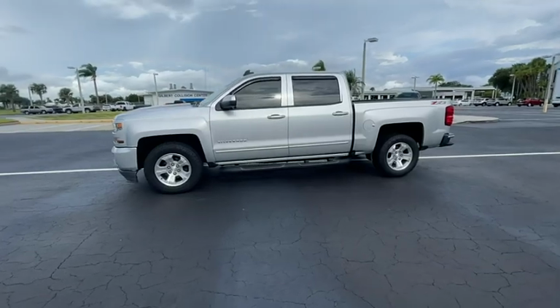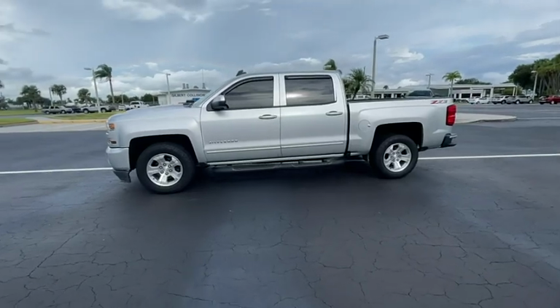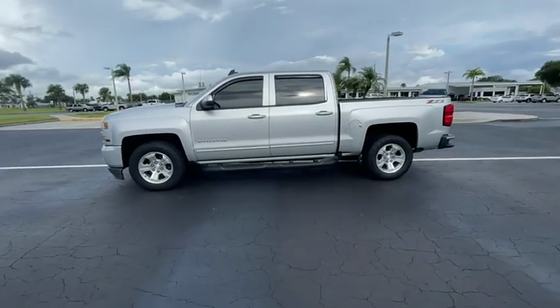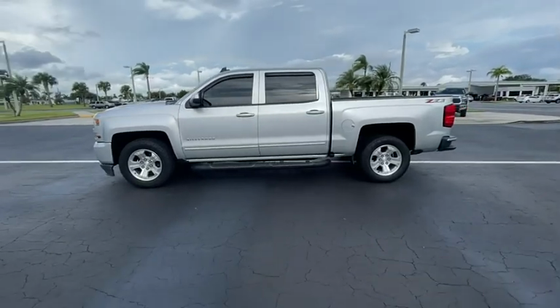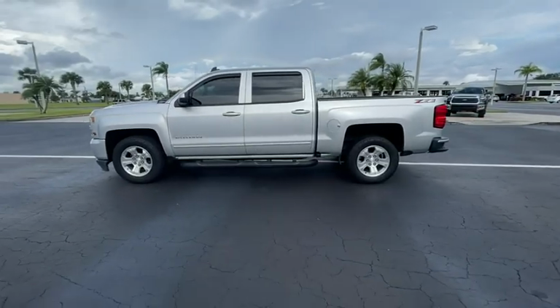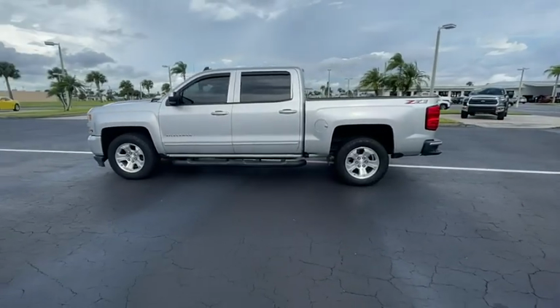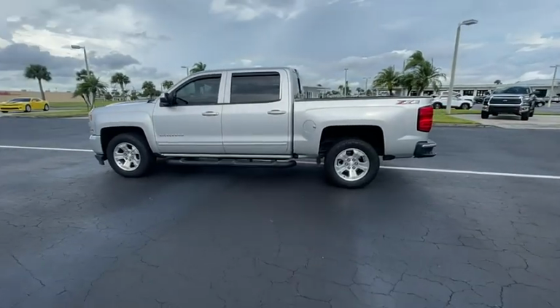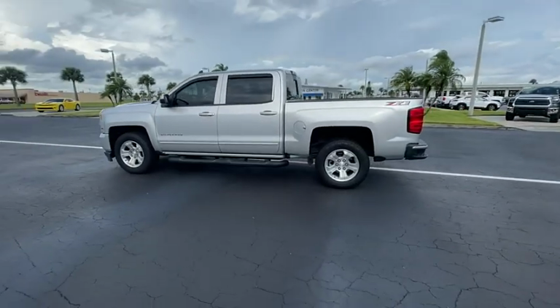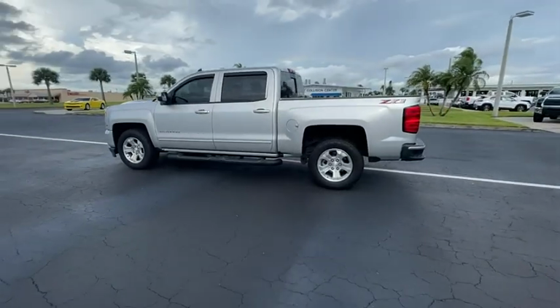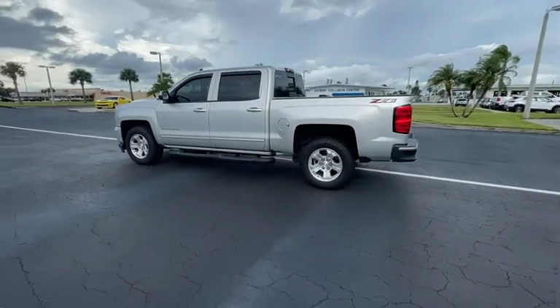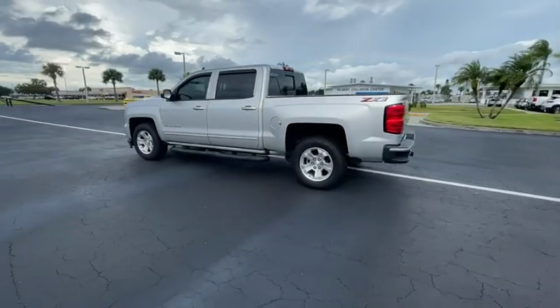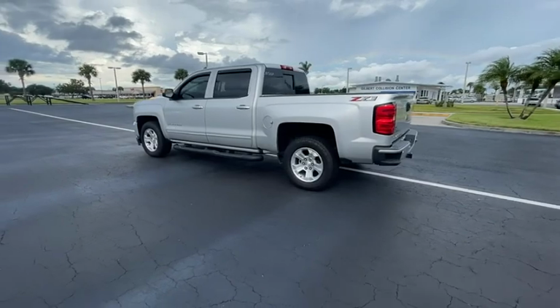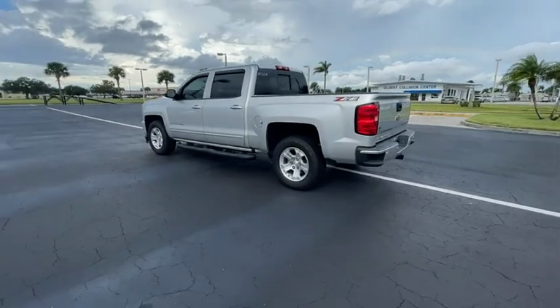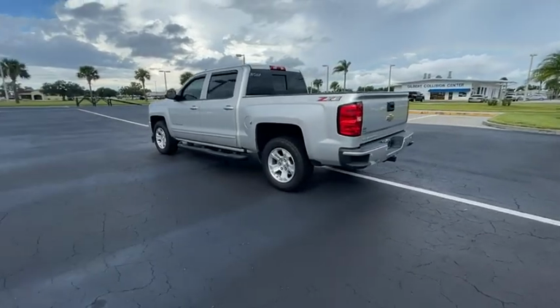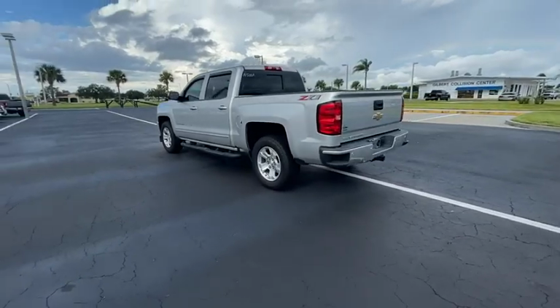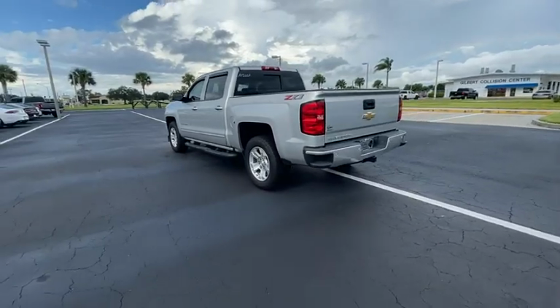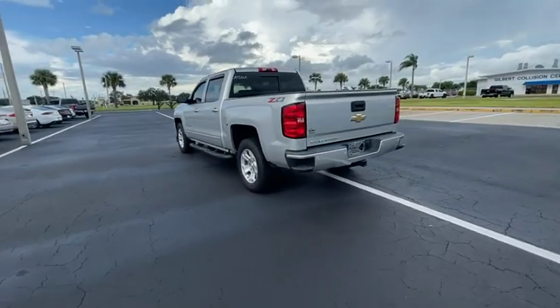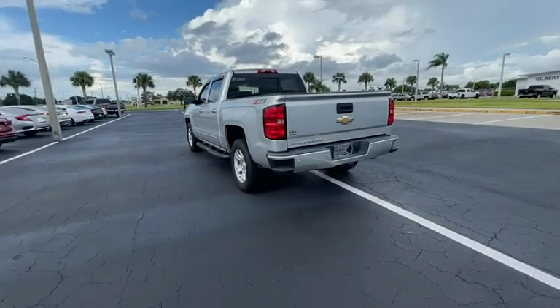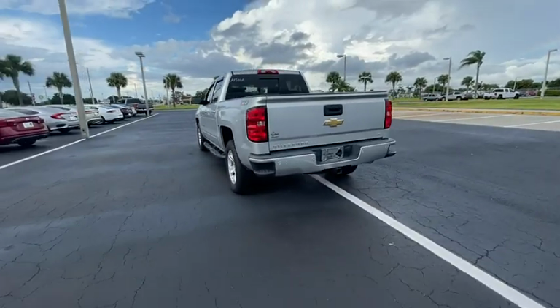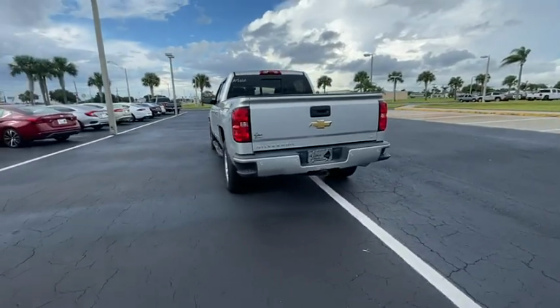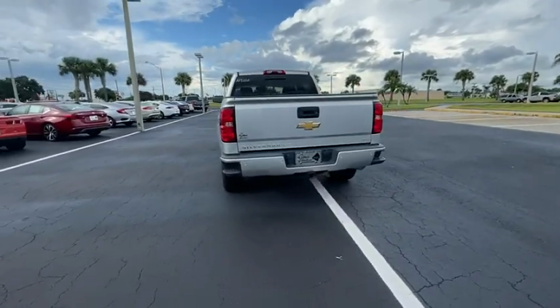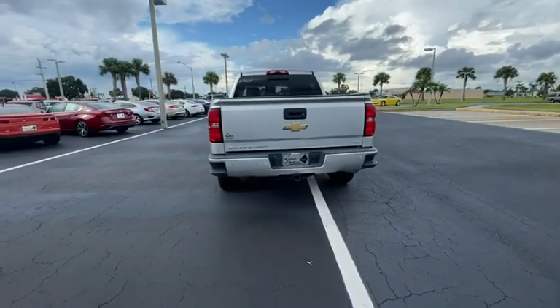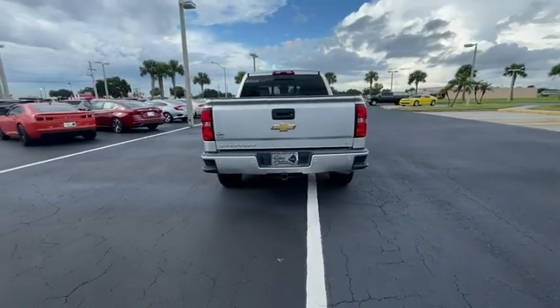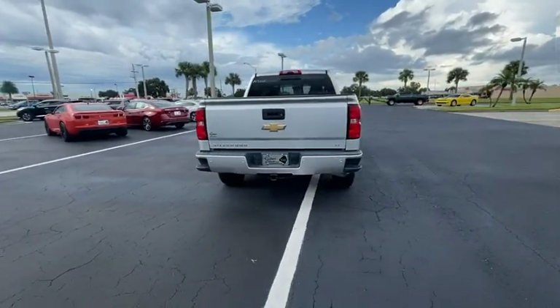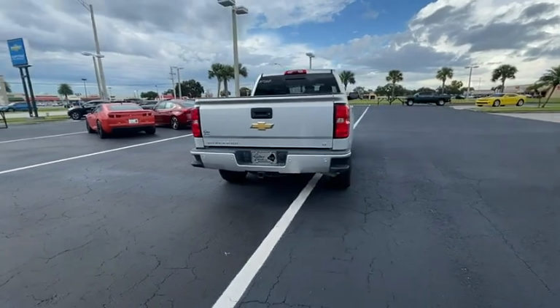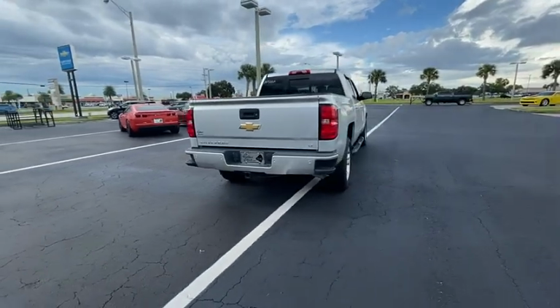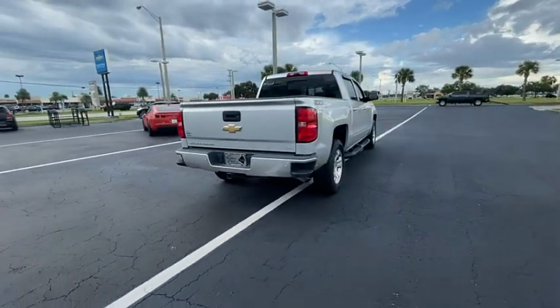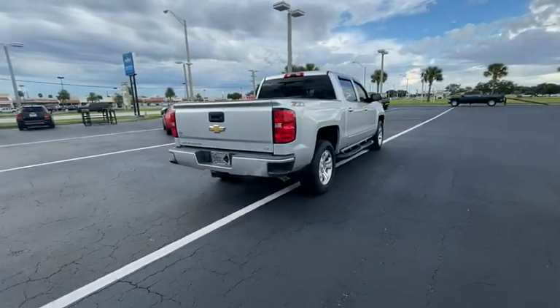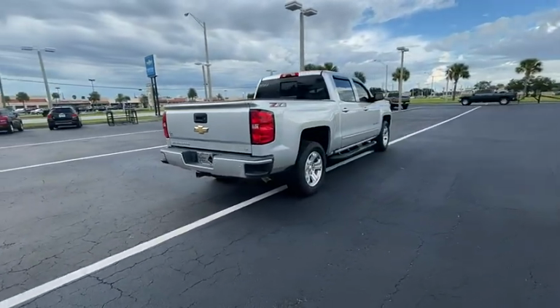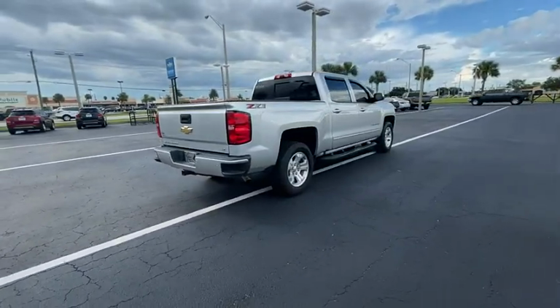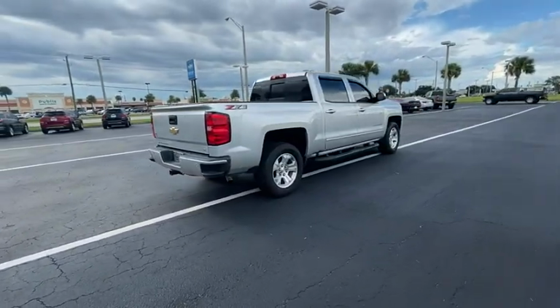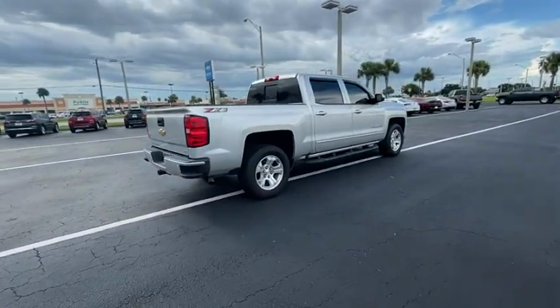Make a great choice today with the 2018 Silverado 1500. The Chevy Silverado 1500 has the lowest cost of ownership of any full-size pickup. Here are some of this vehicle's great options.